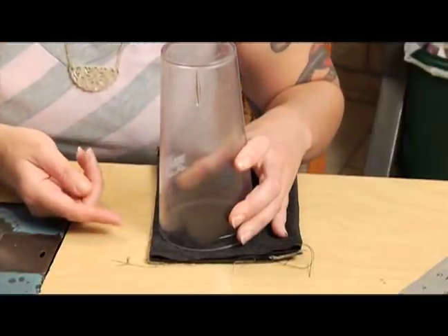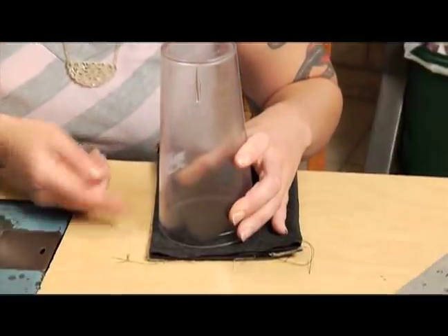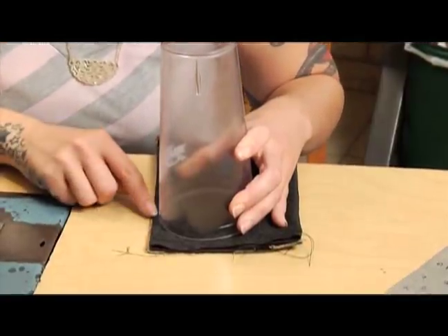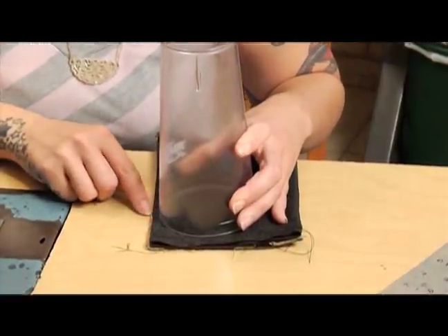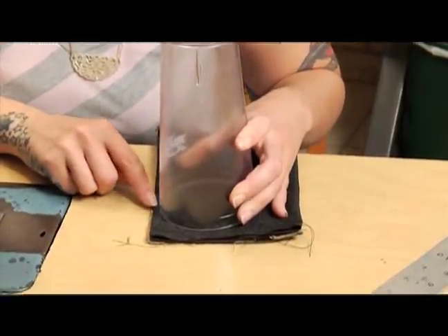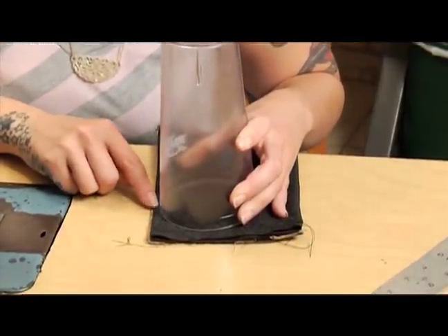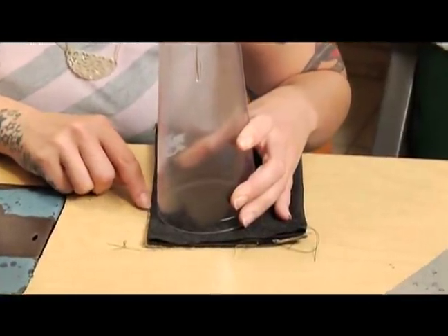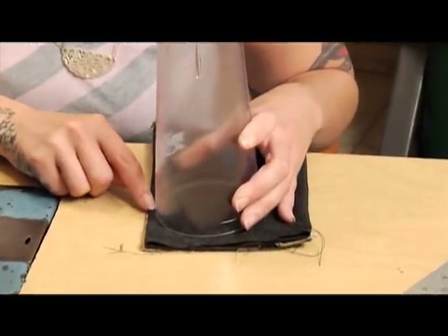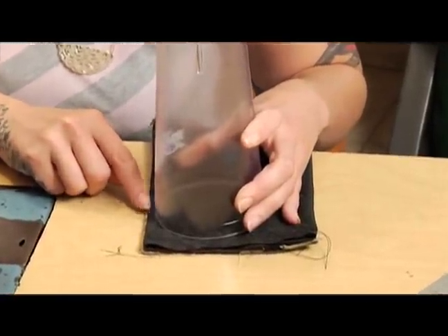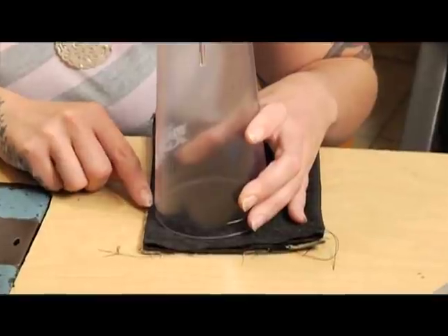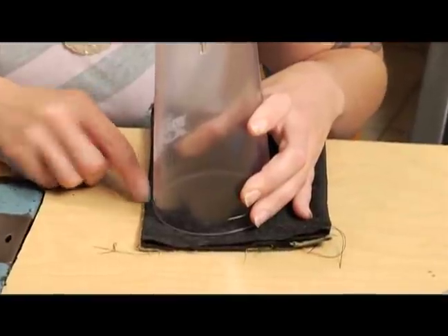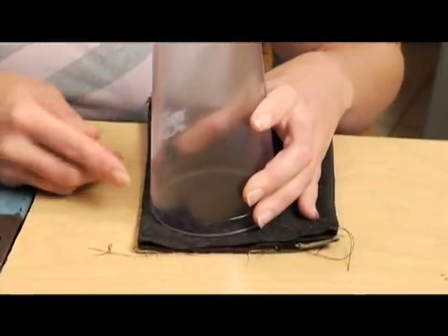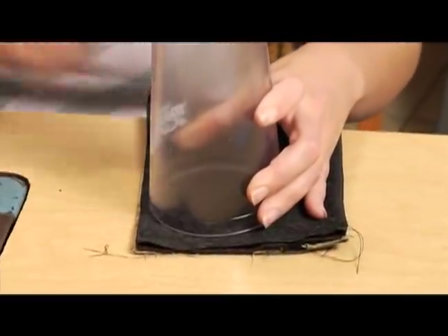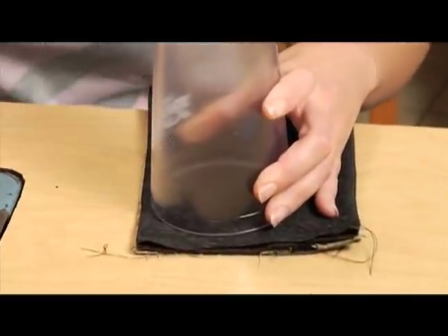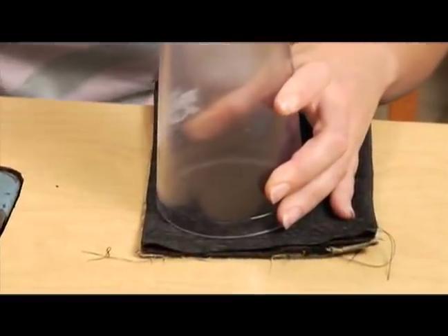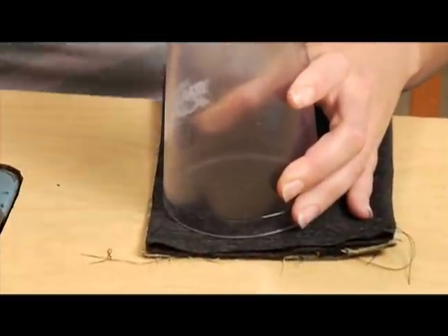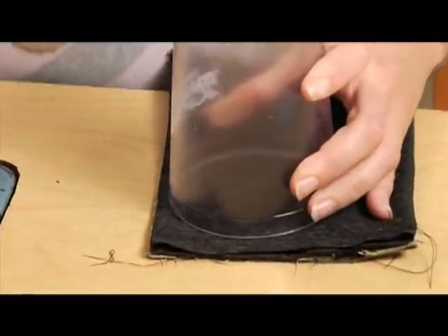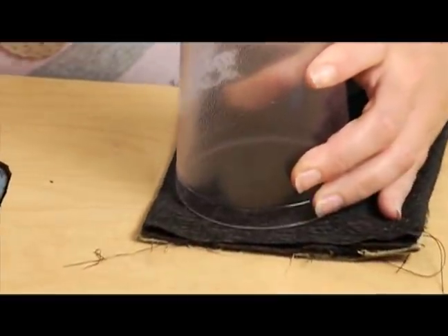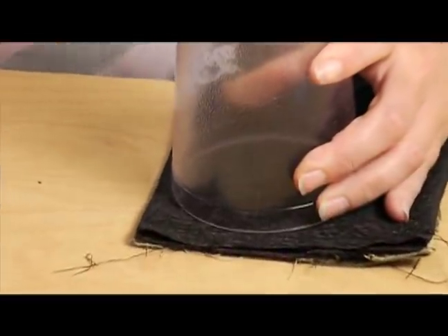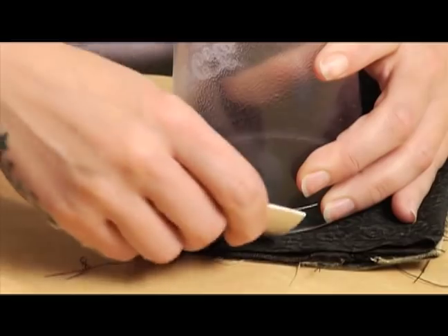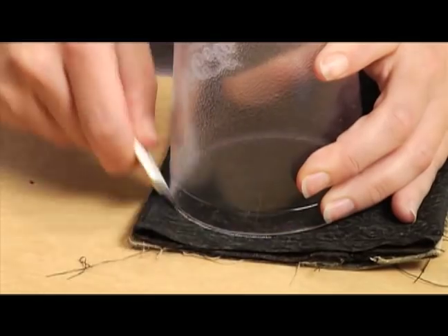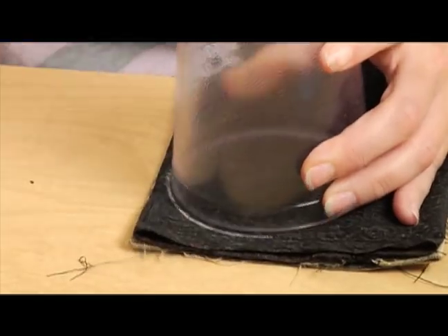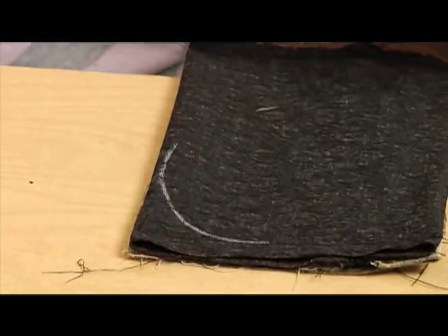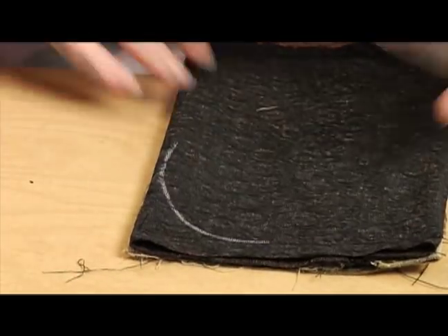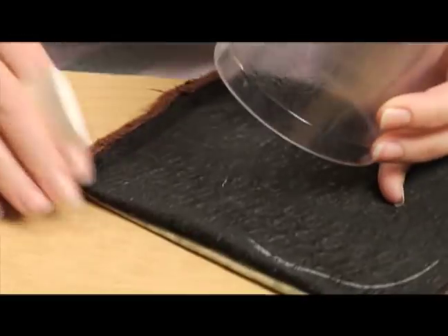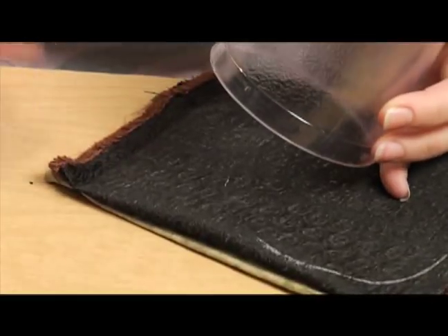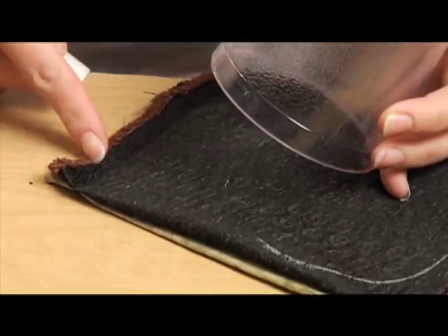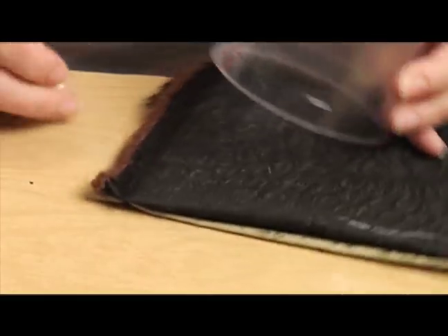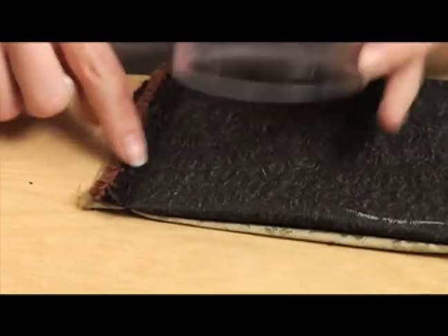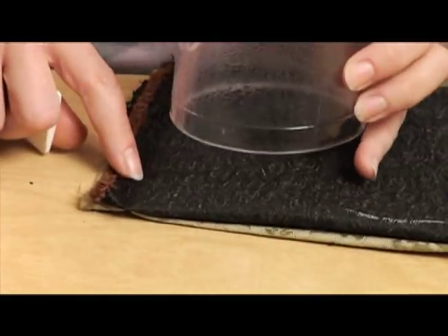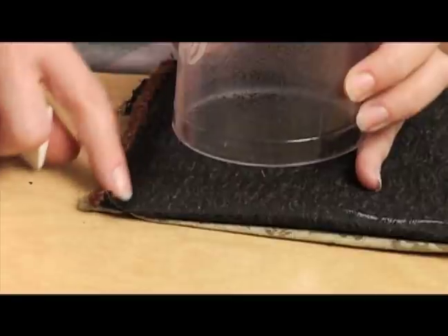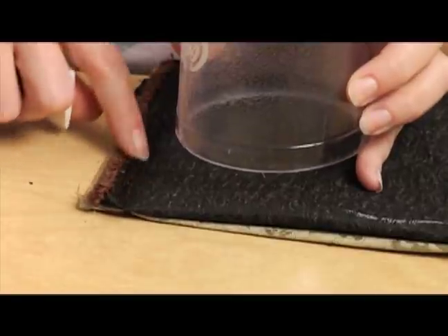That's where the half inch comes in — a quarter of an inch plus a quarter of an inch on the other side equals half an inch. Let me go ahead and use some chalk and mark that. That's on one side, then you've got to do the other side also — you line it up with the seam.